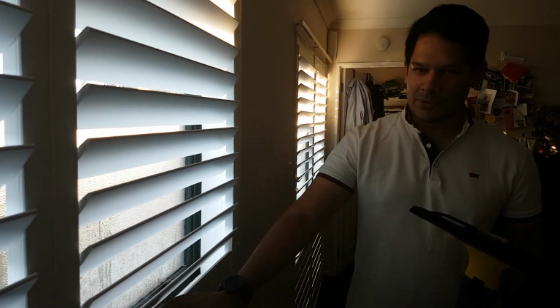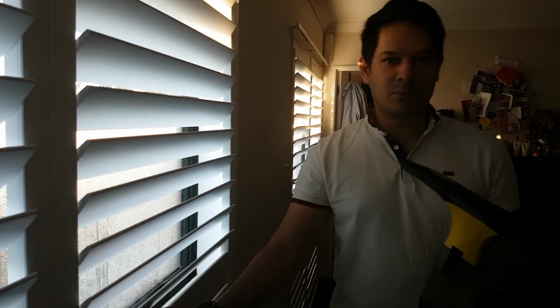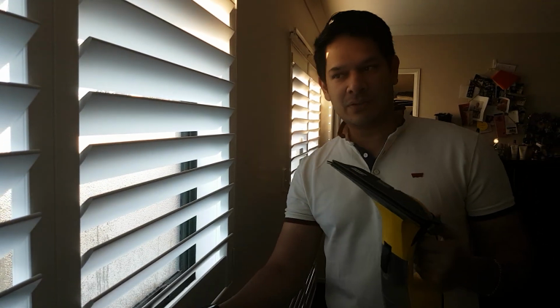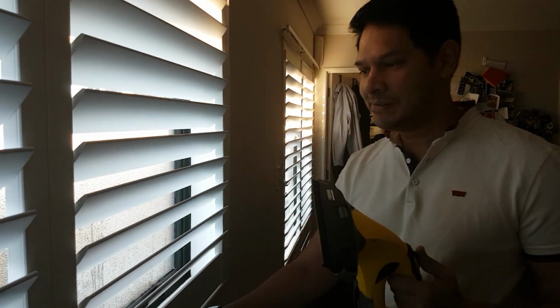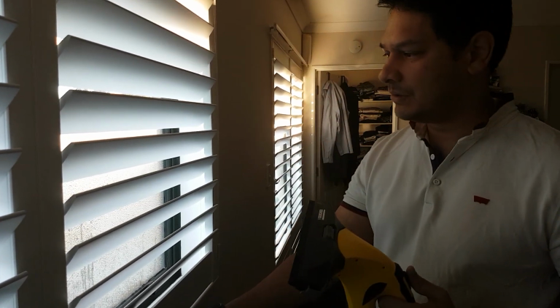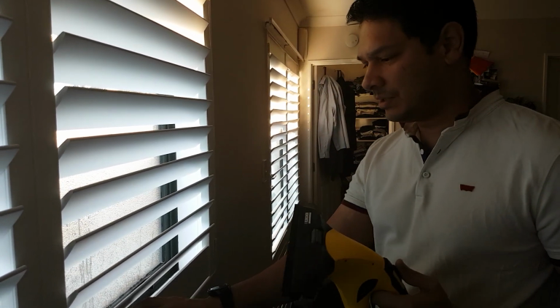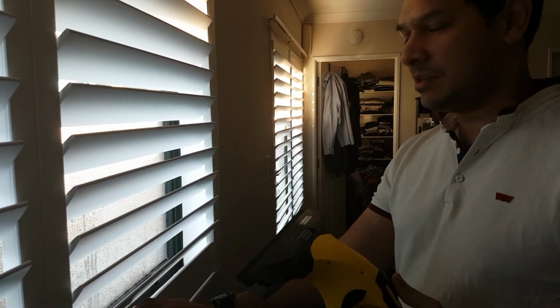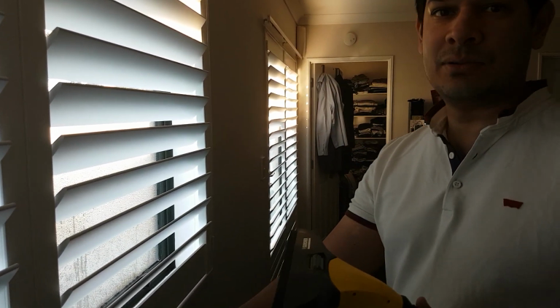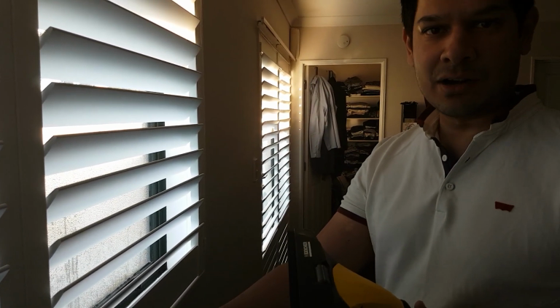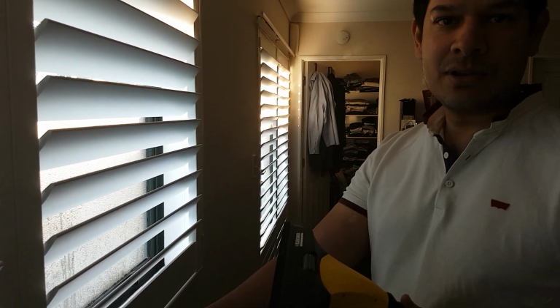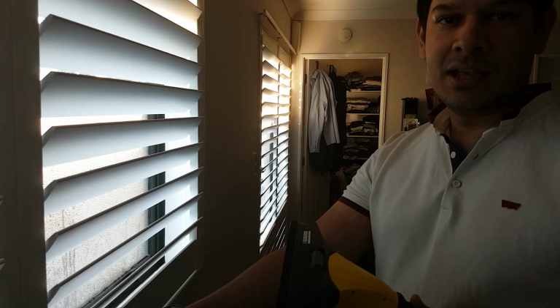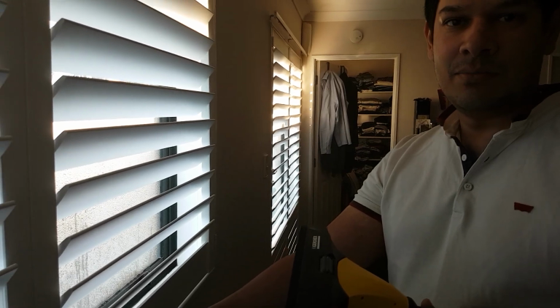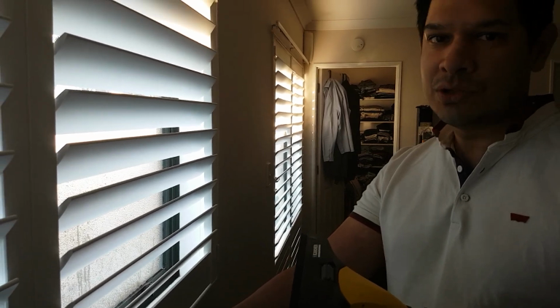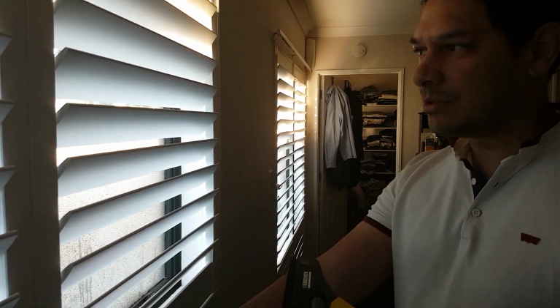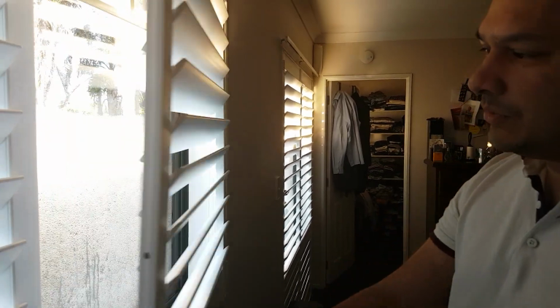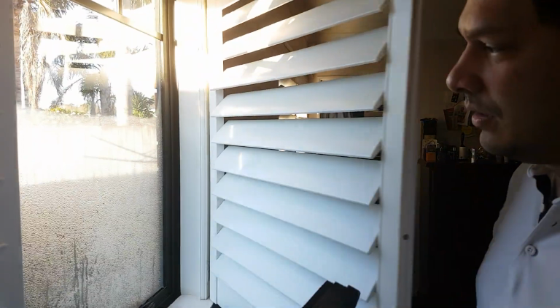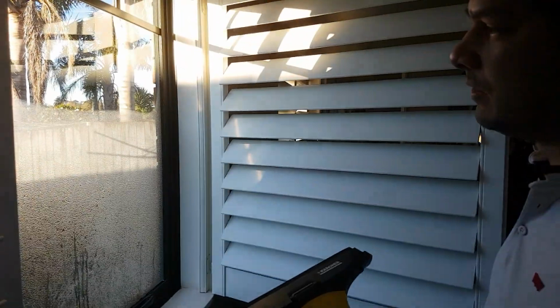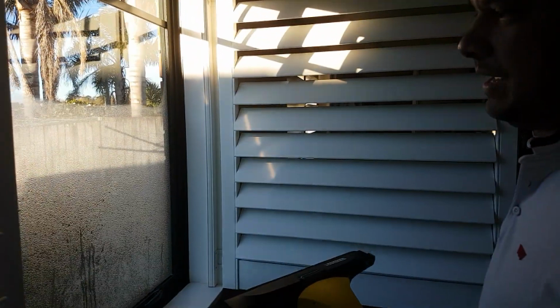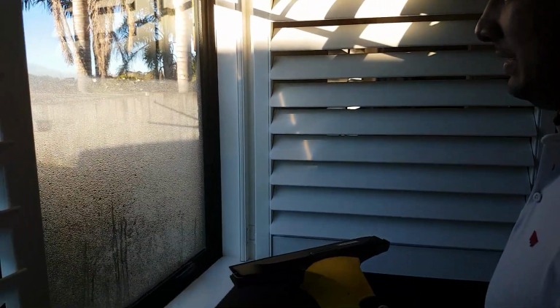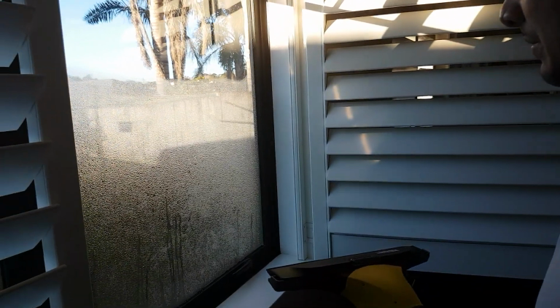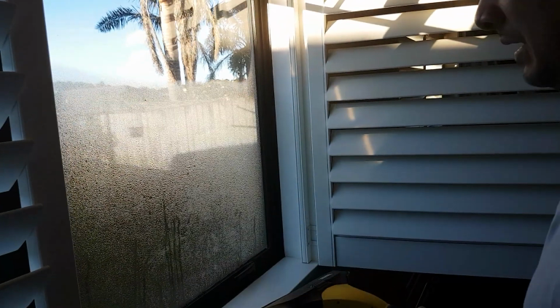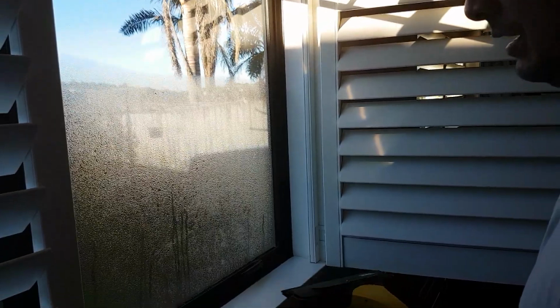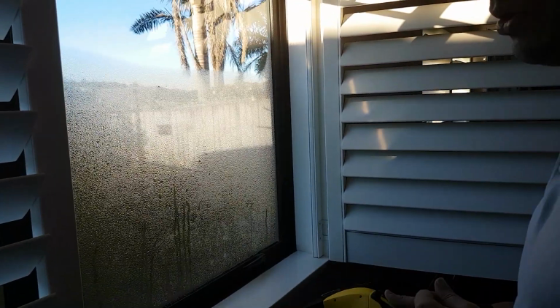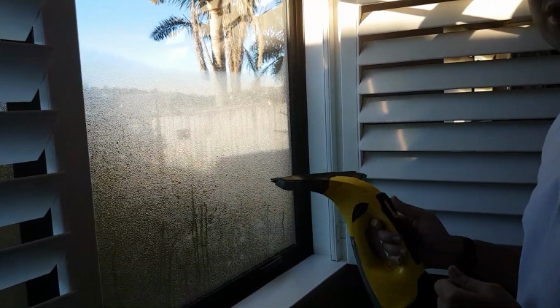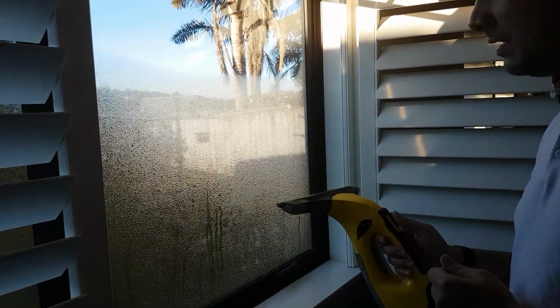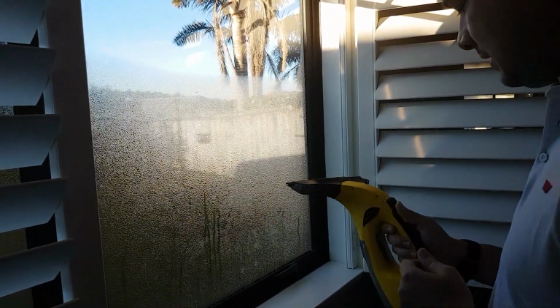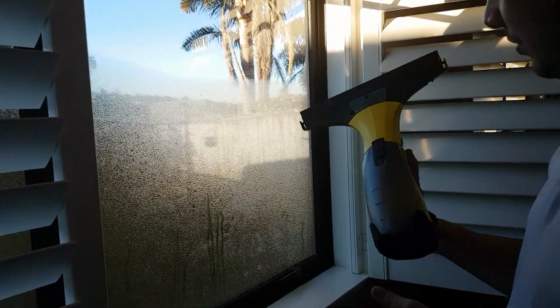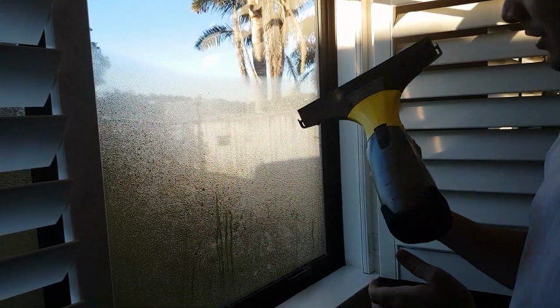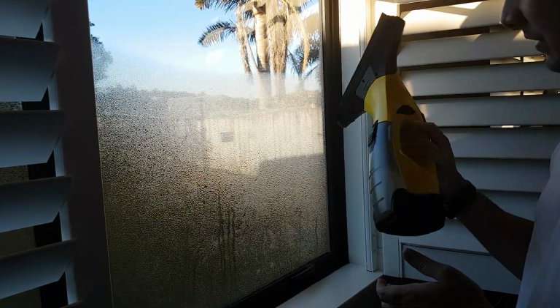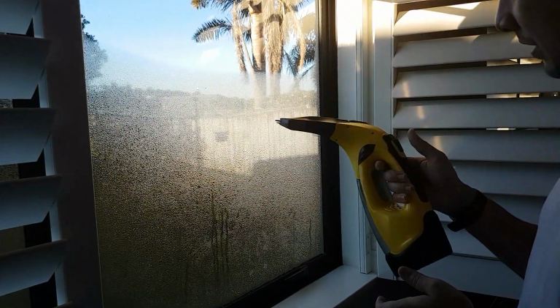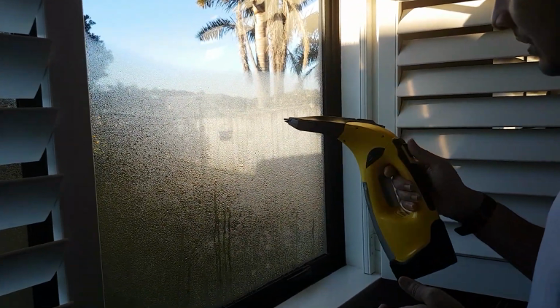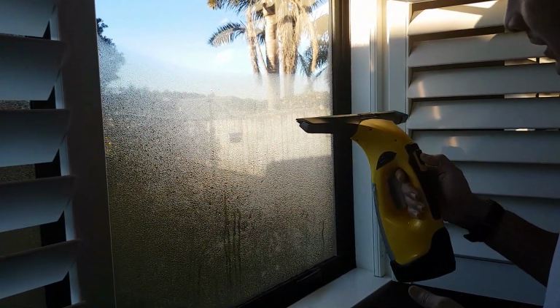Alright, morning everyone. So here's a typical scenario in most New Zealand homes. Look at that — it was a cold-ish night last night. Now we're going to give this baby a go and see how it does.